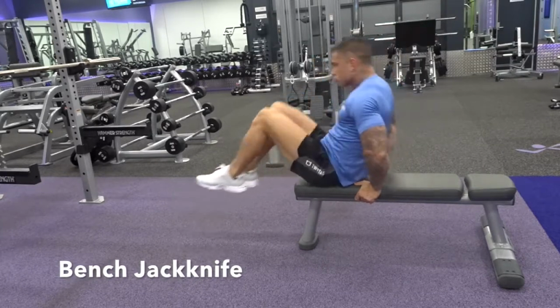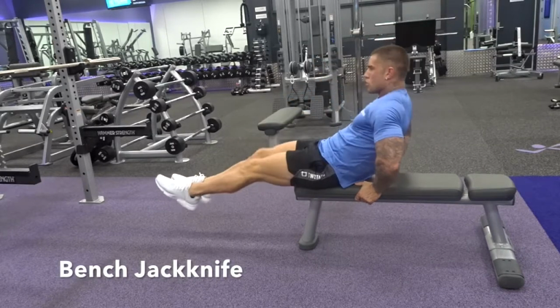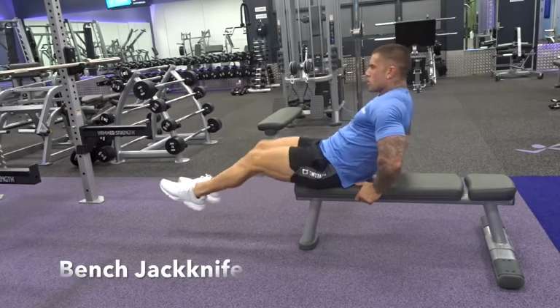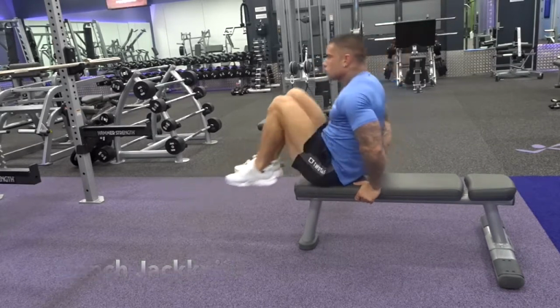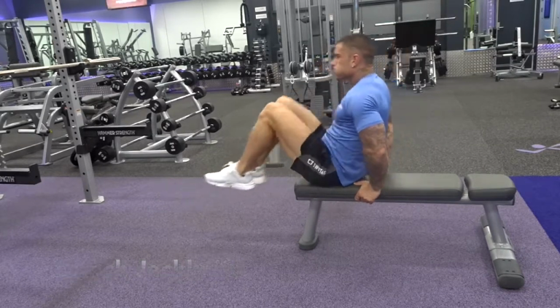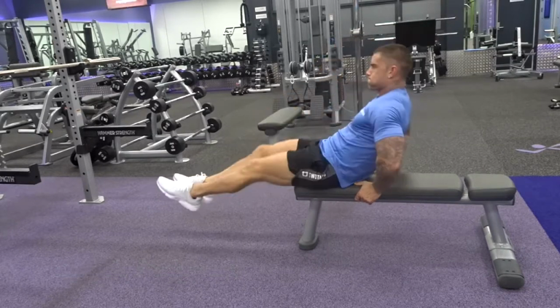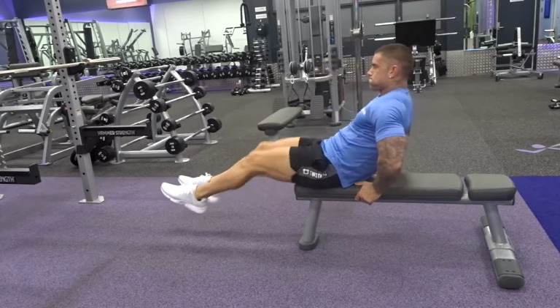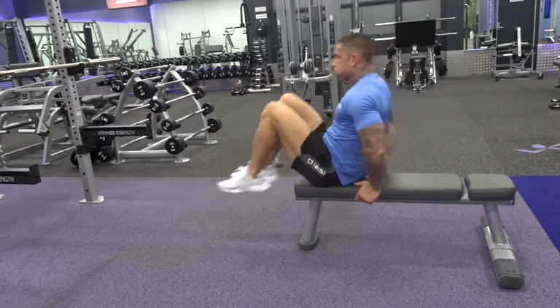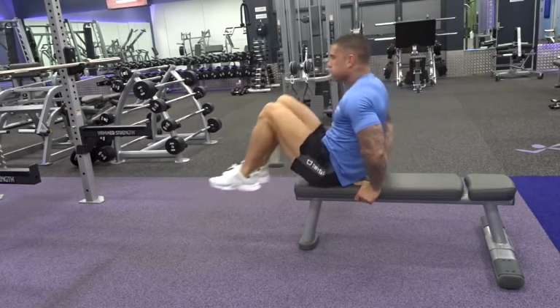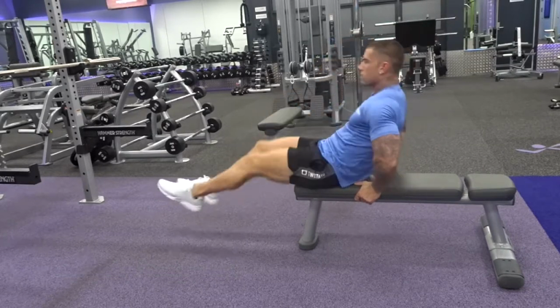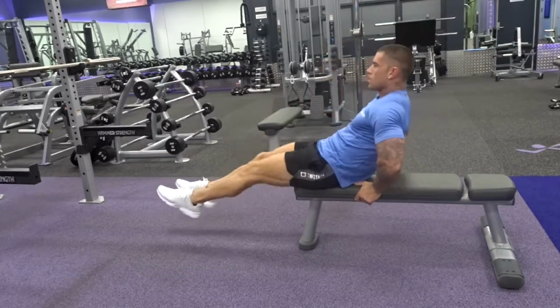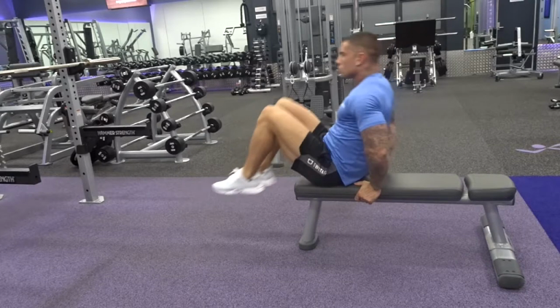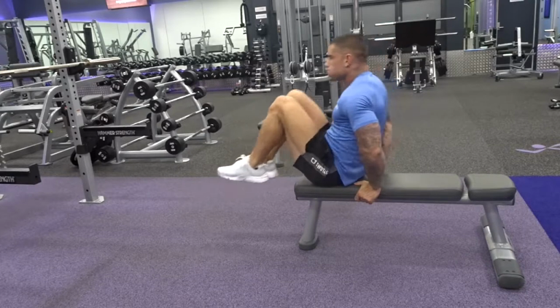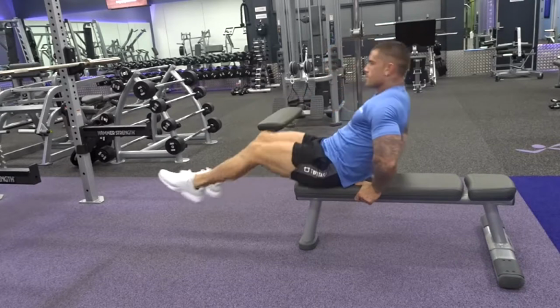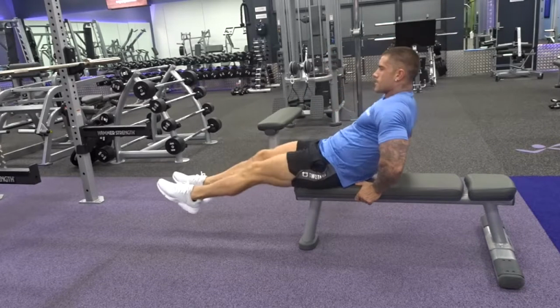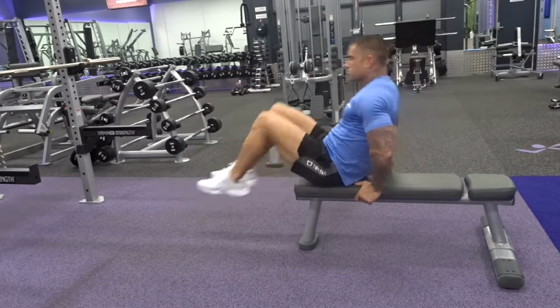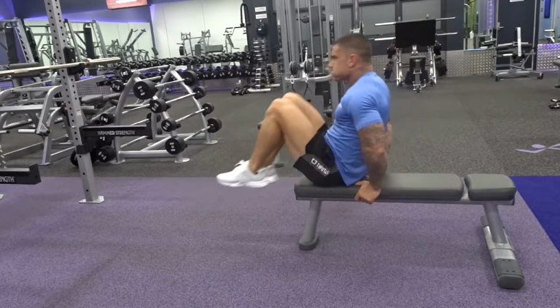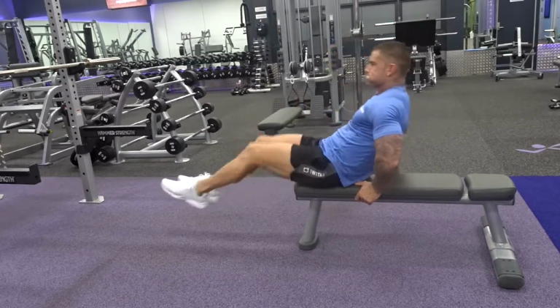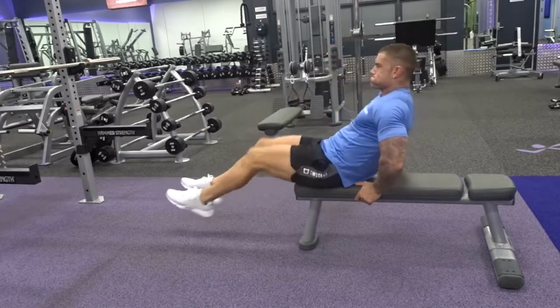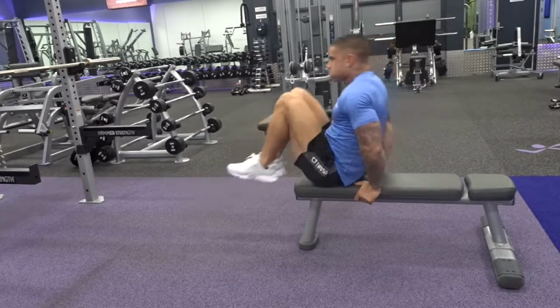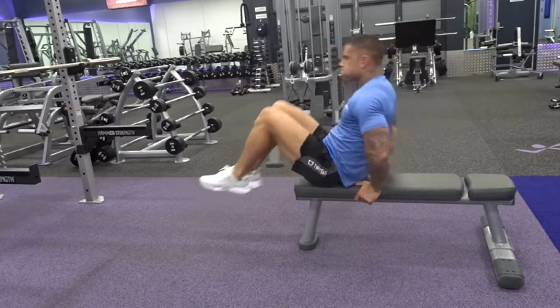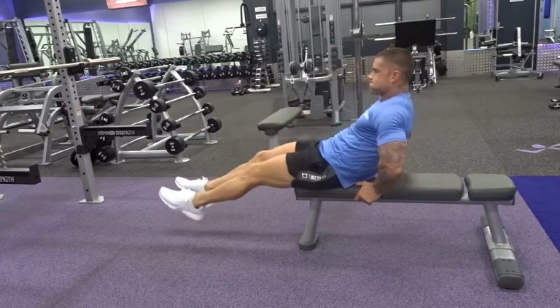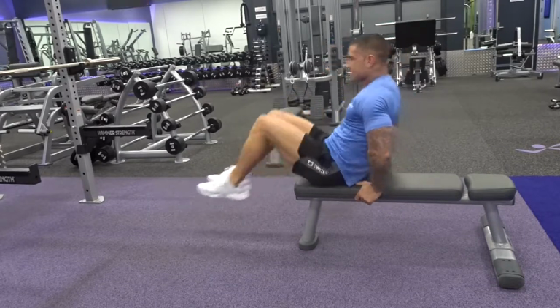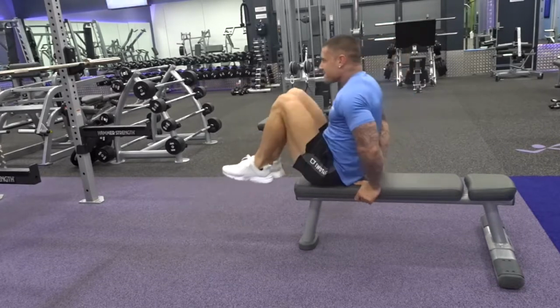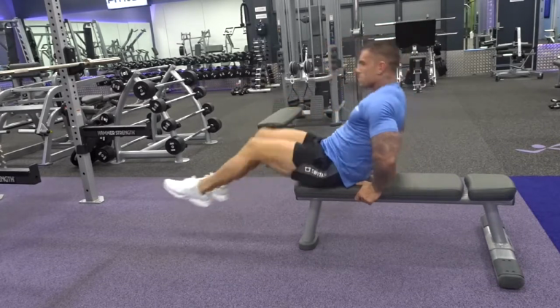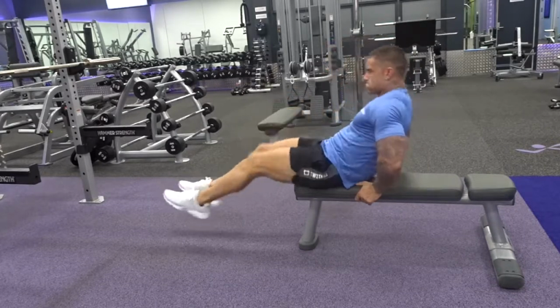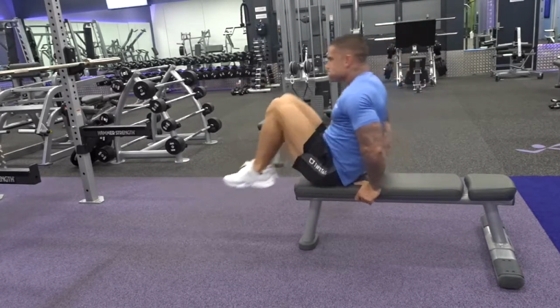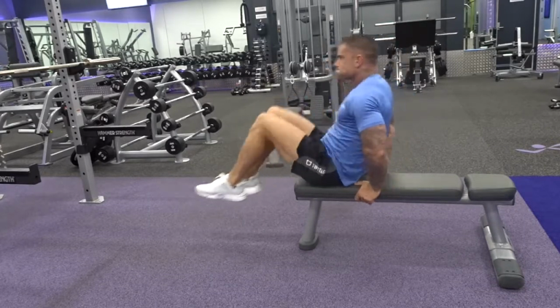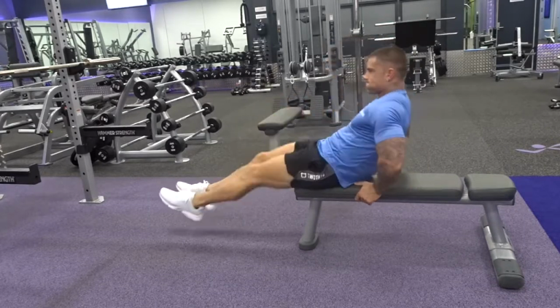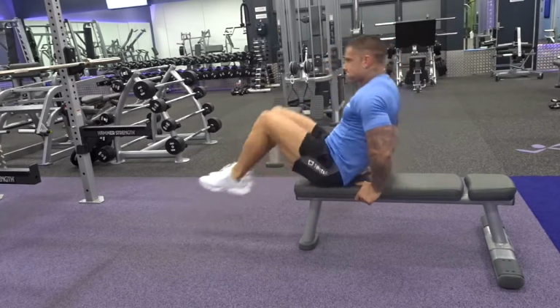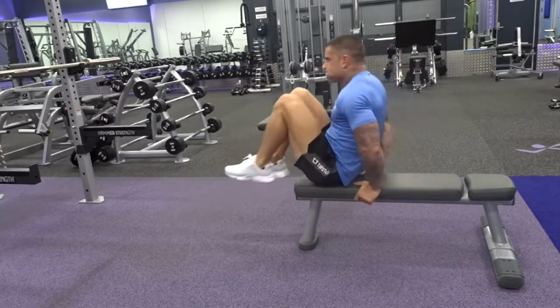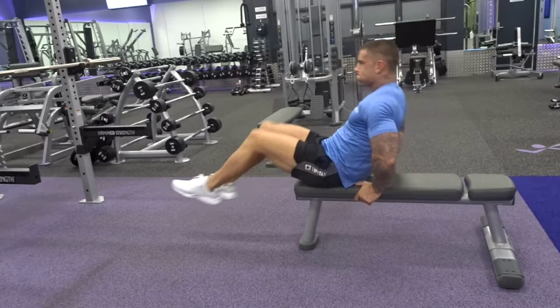Then you want to drive the knees up to the chest, bring the torso to the knees and then extend out as far as you can. Keep the toes pointed, the core switched on and the back nice and straight.